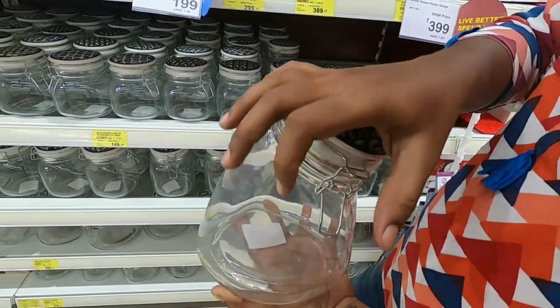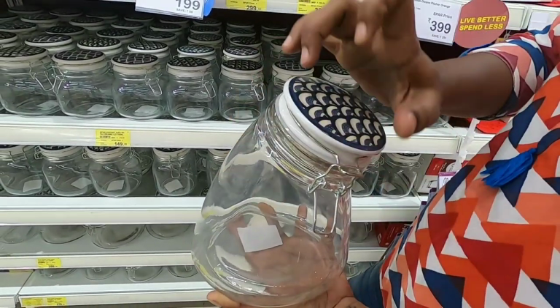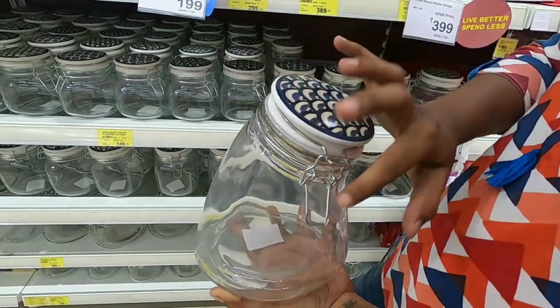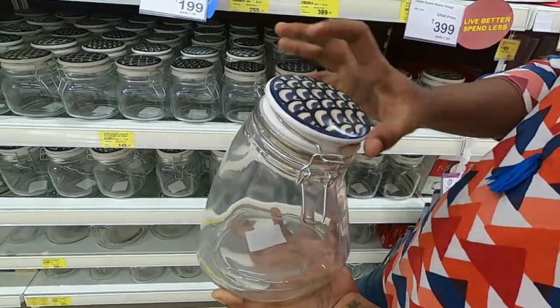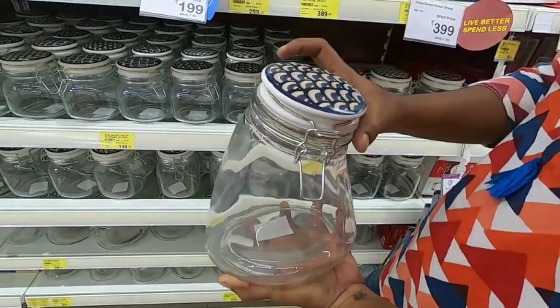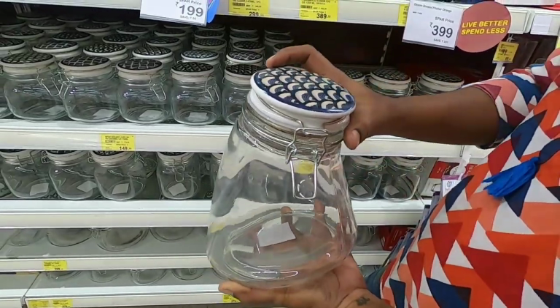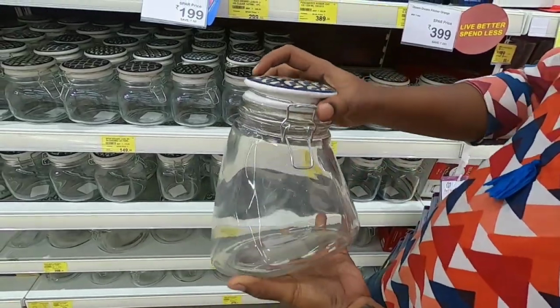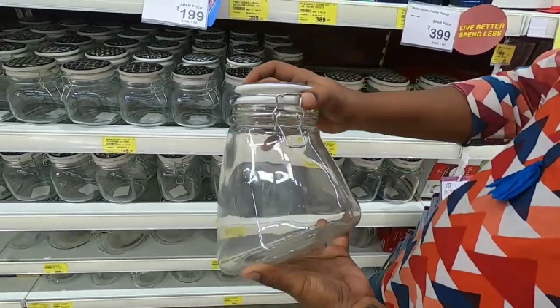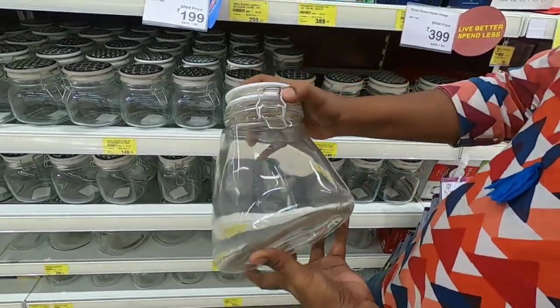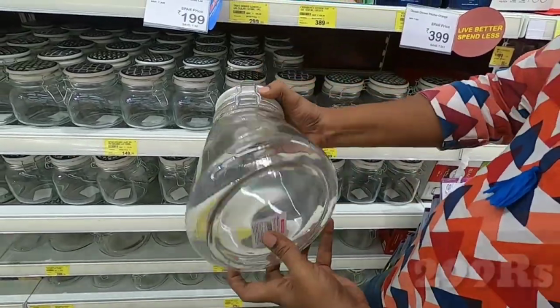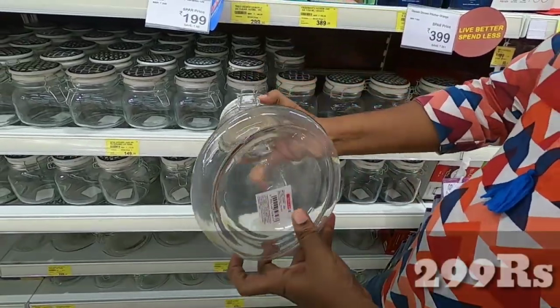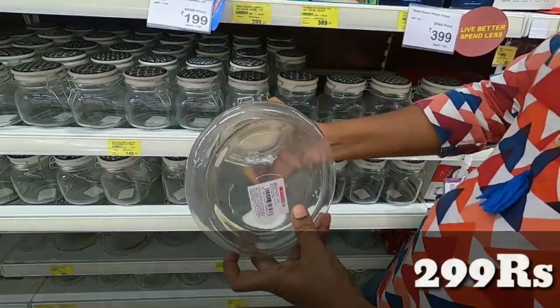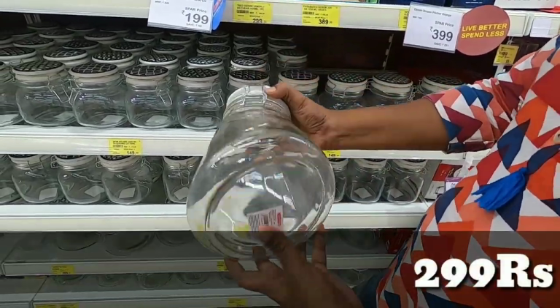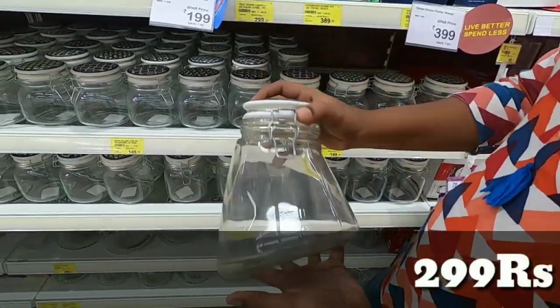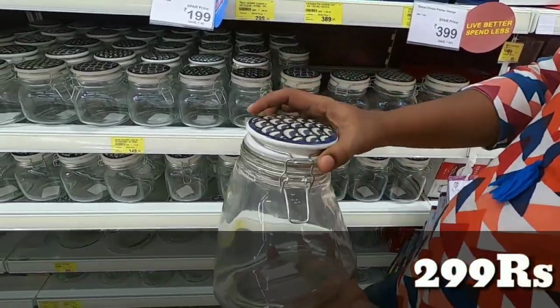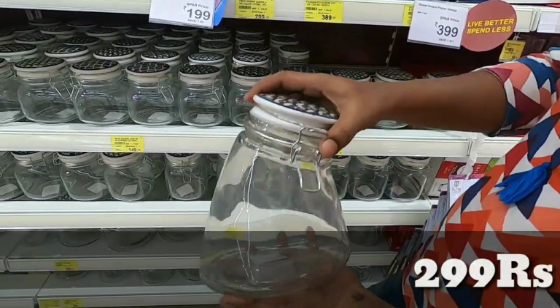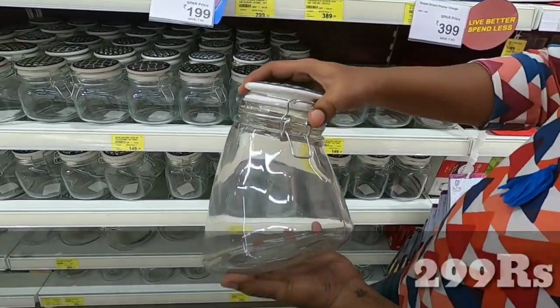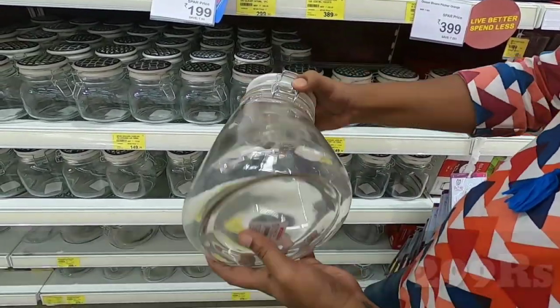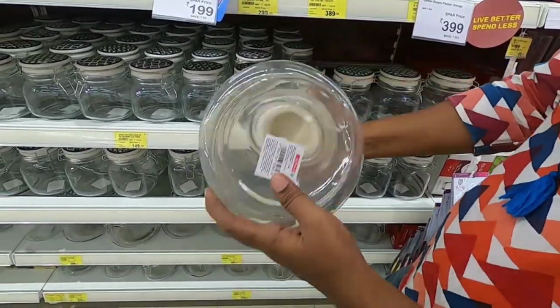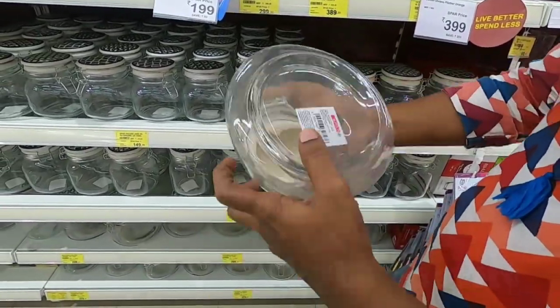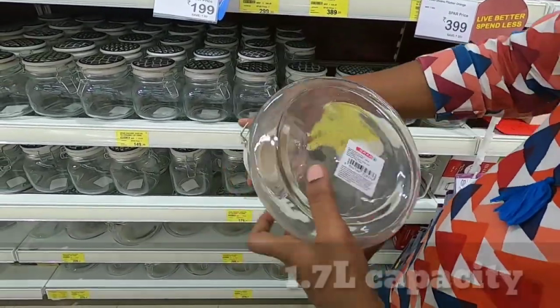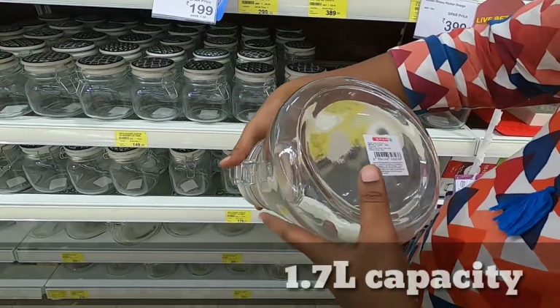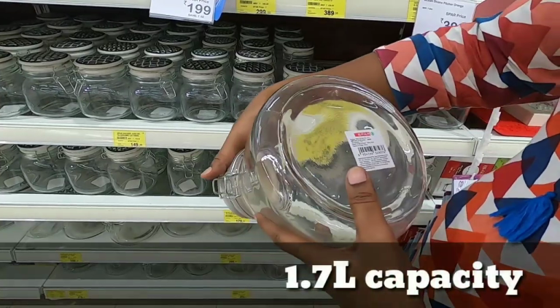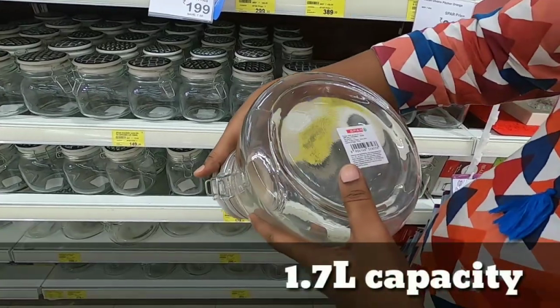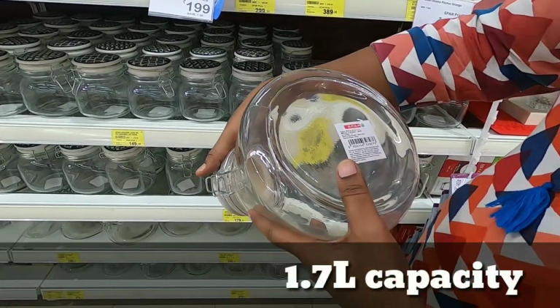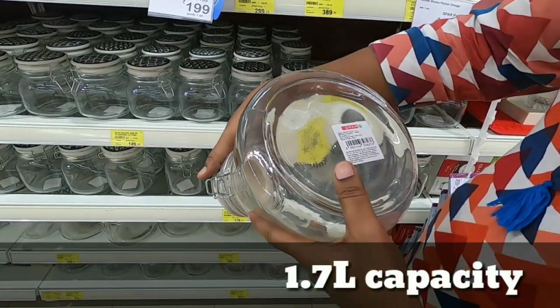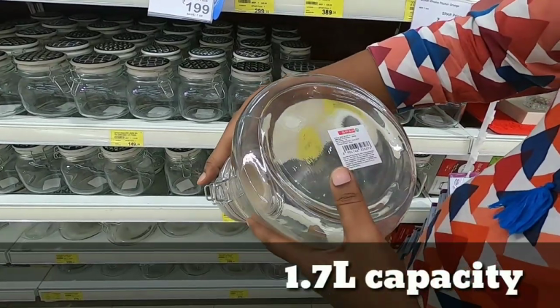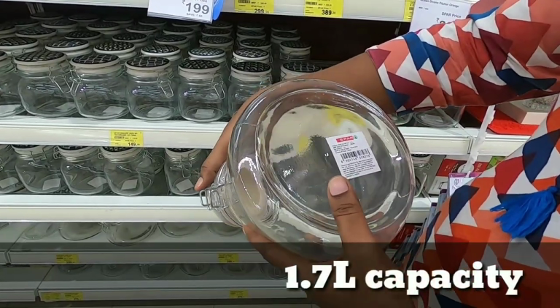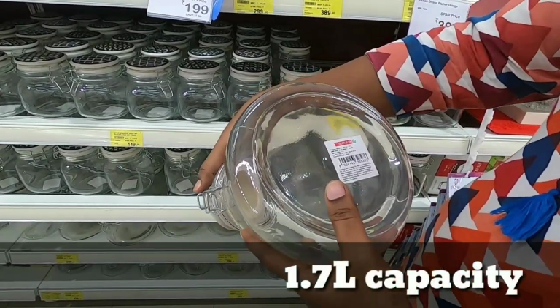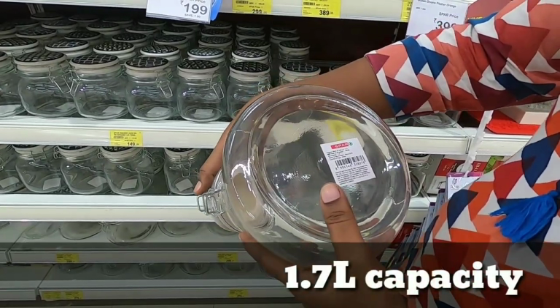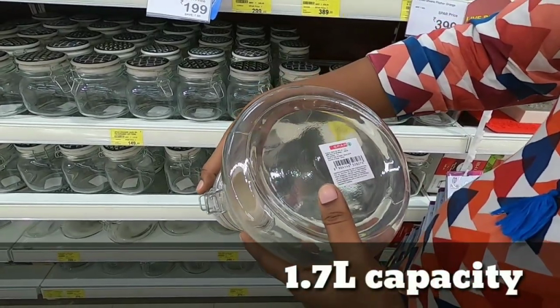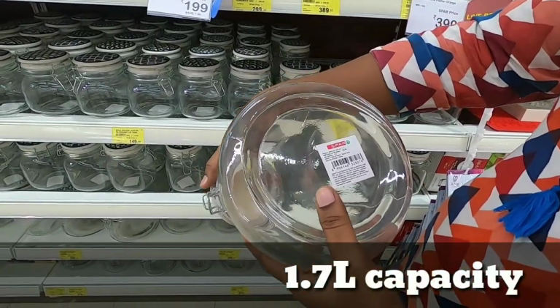You can close it. It is a different, unique design. The price is 299 rupees. It is 1.7 liter capacity.